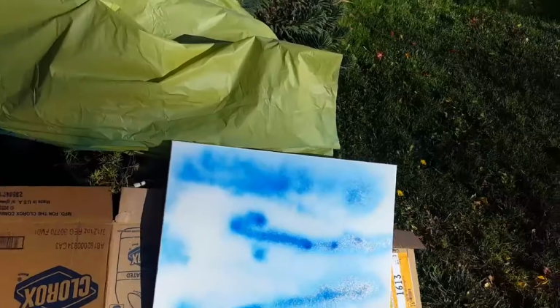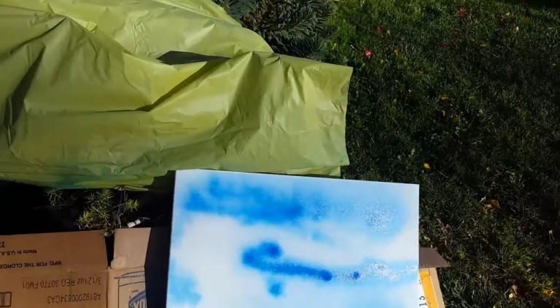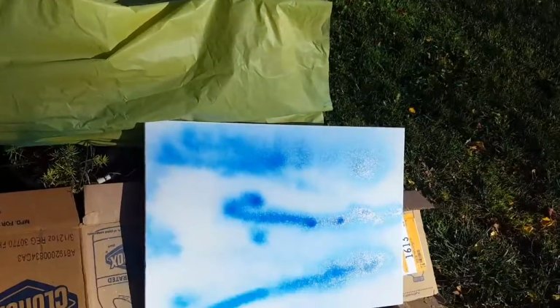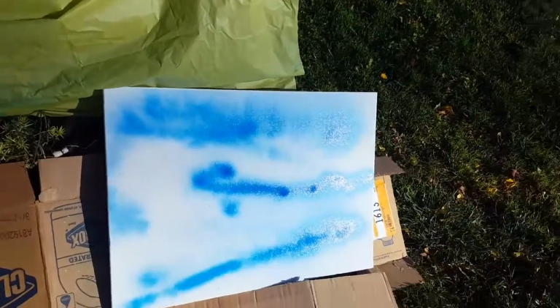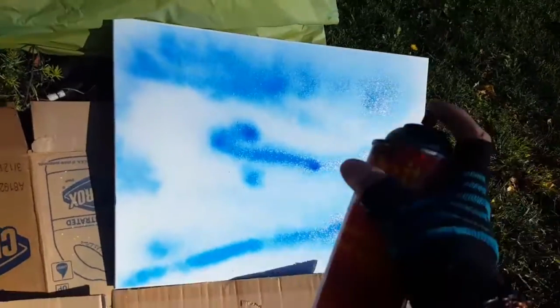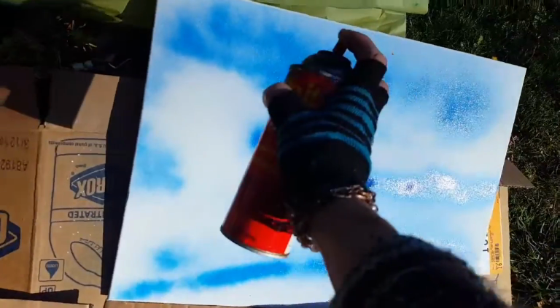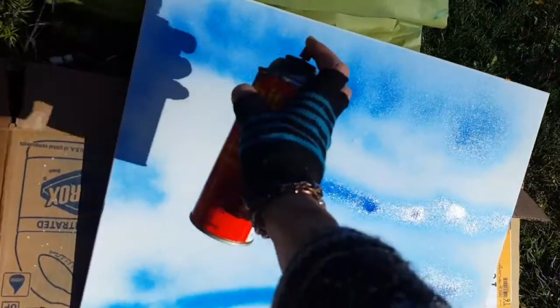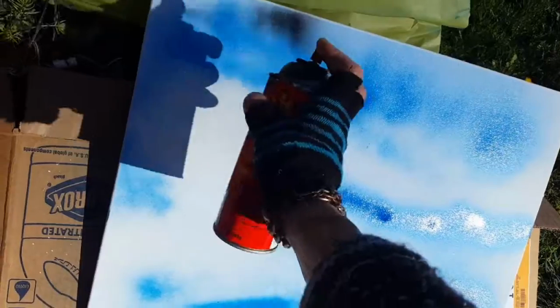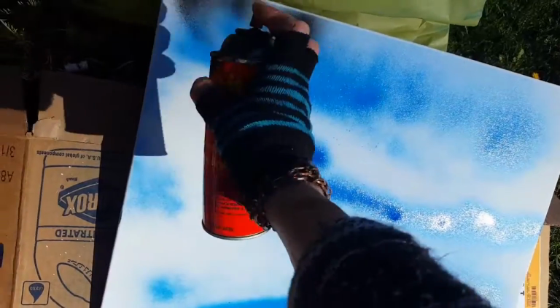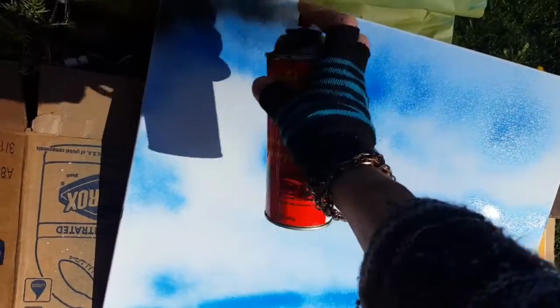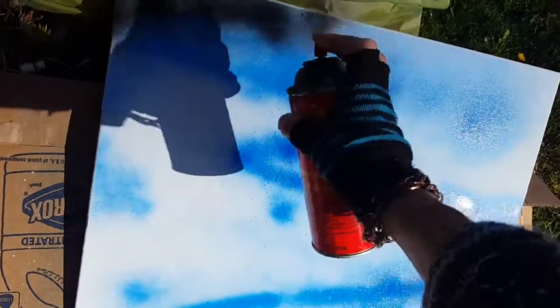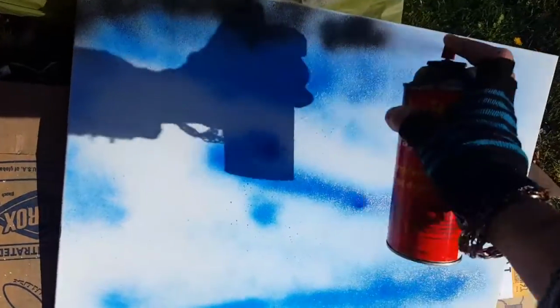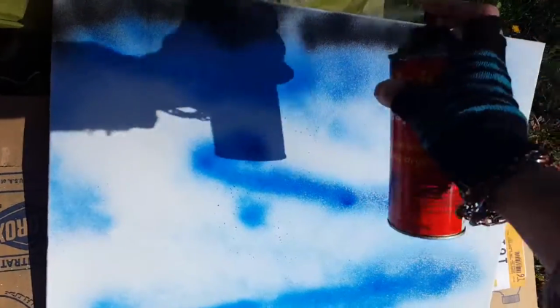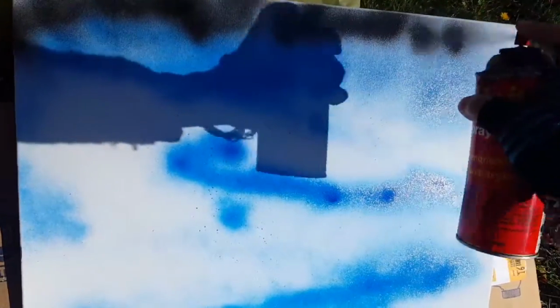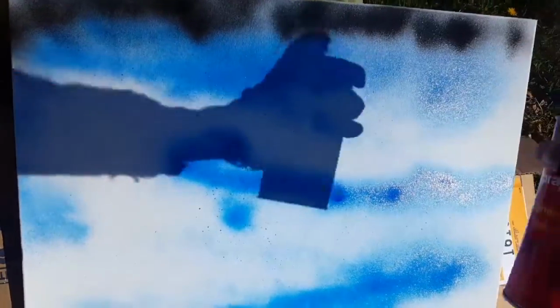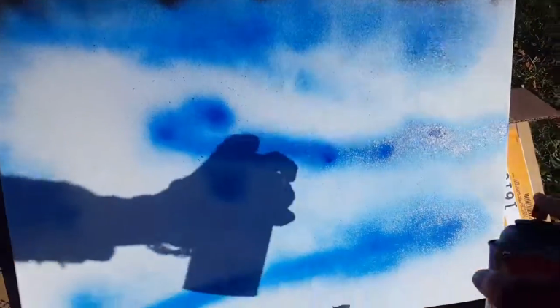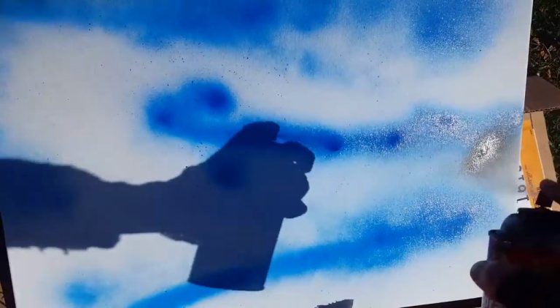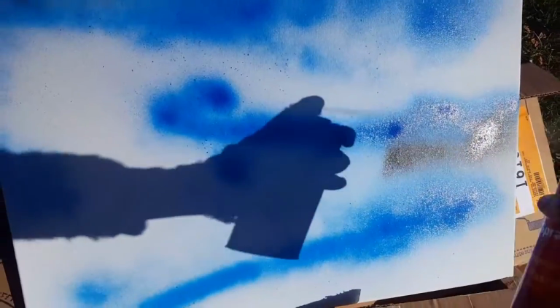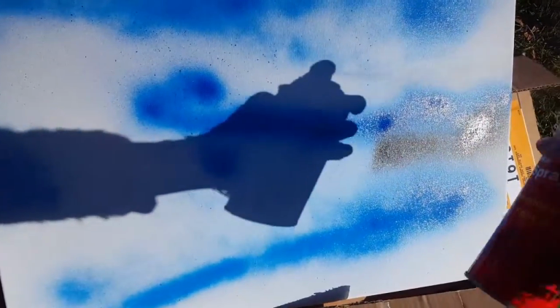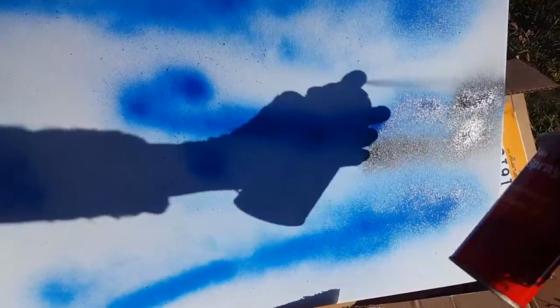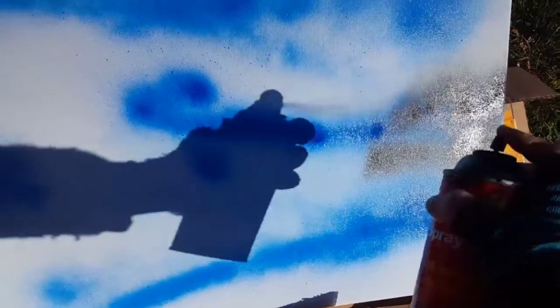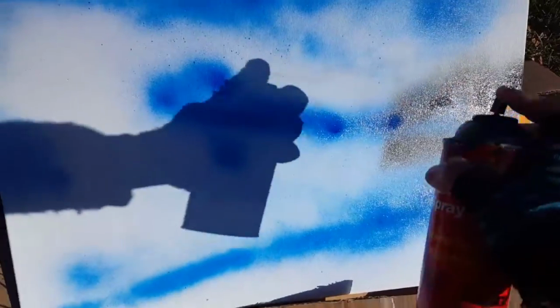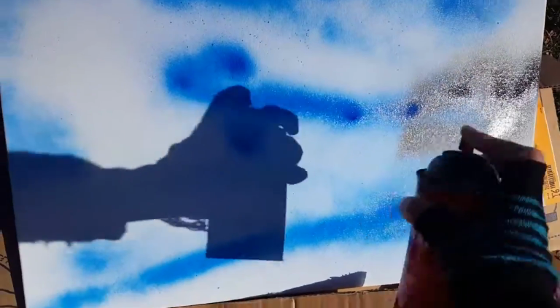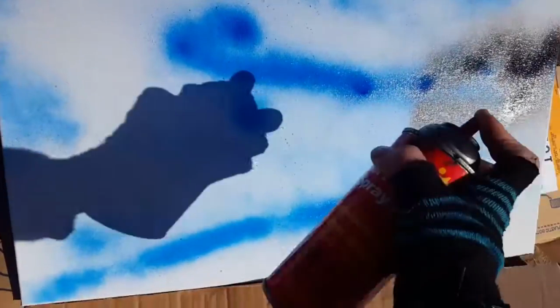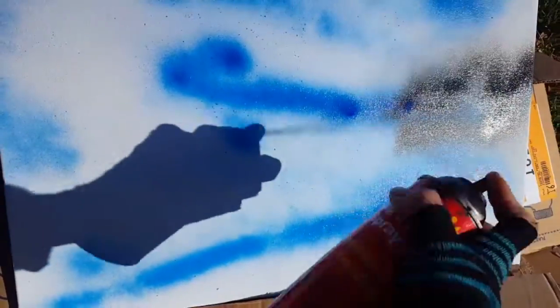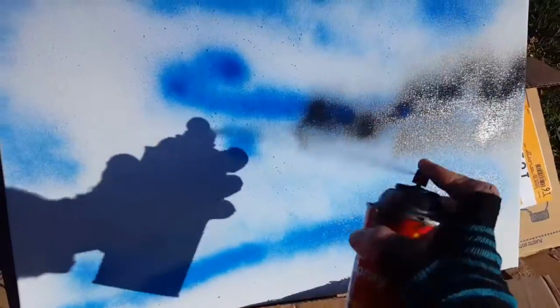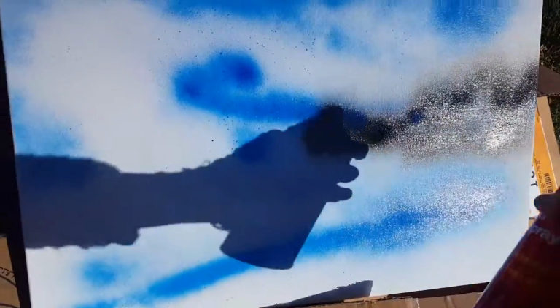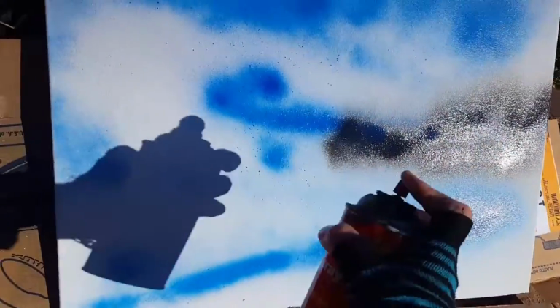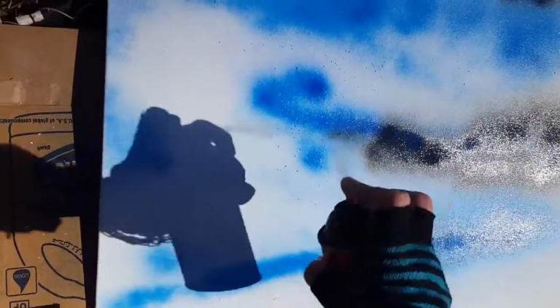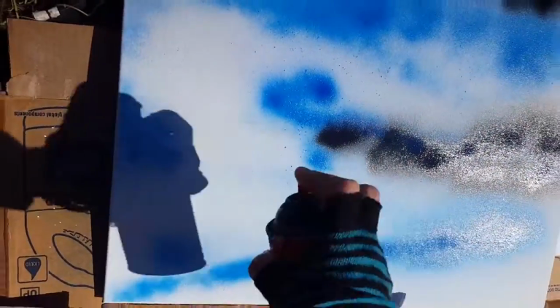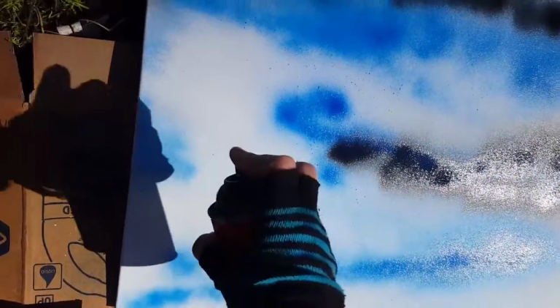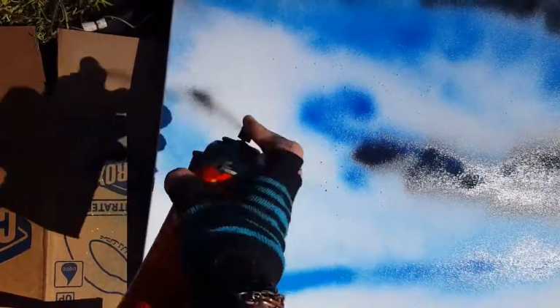I refer a lot back to my original and it's got a lot of black in it. It's hard to kind of hold the camera and paint, but I'll give you an idea here.